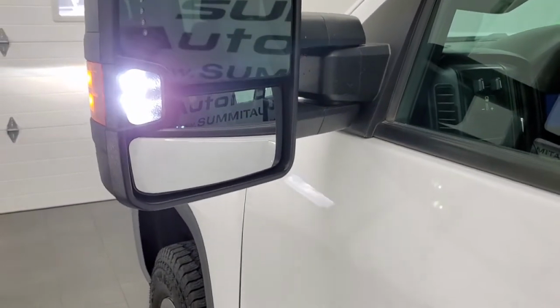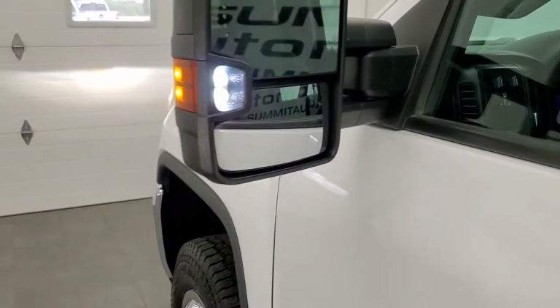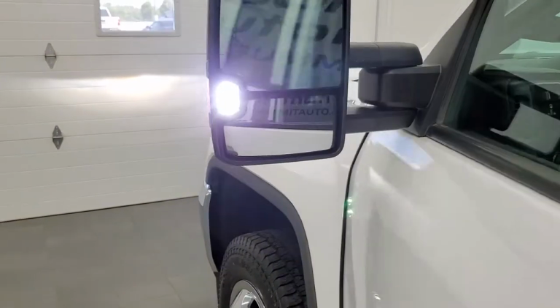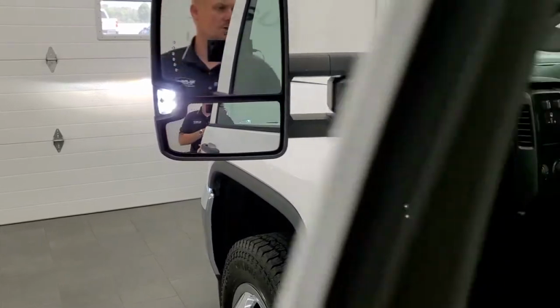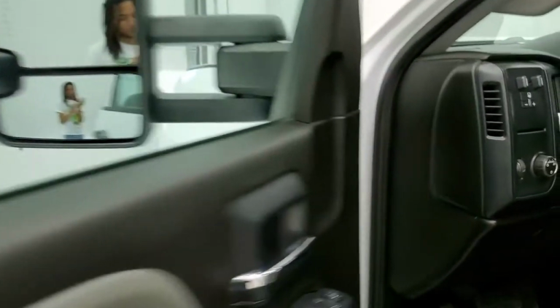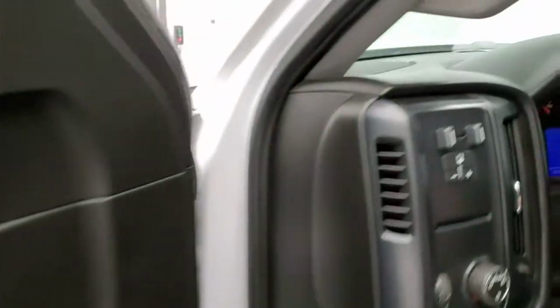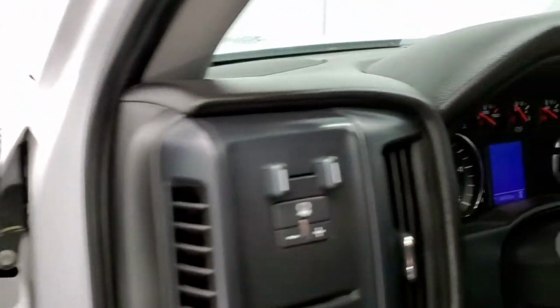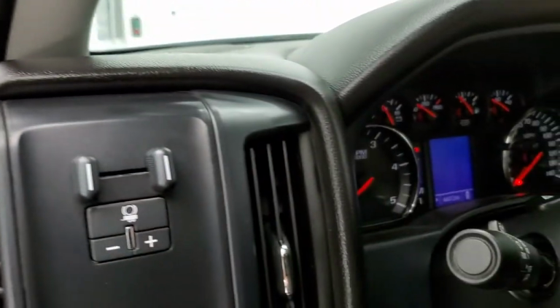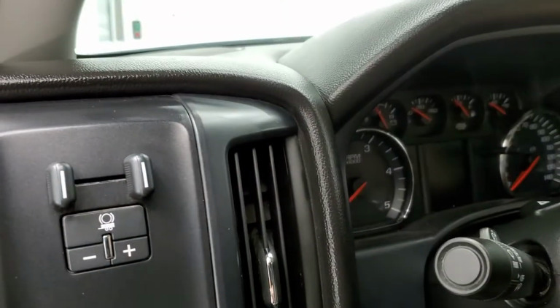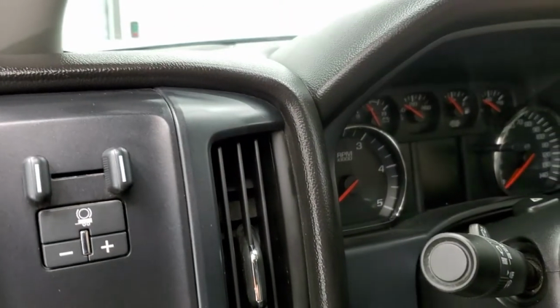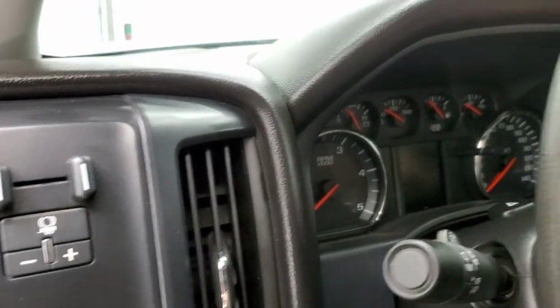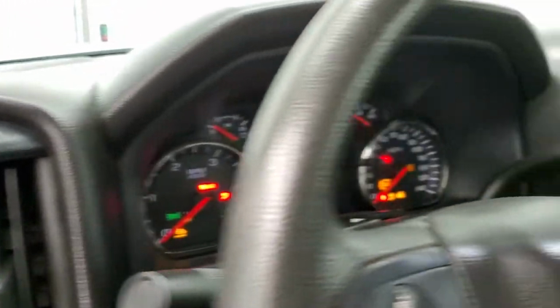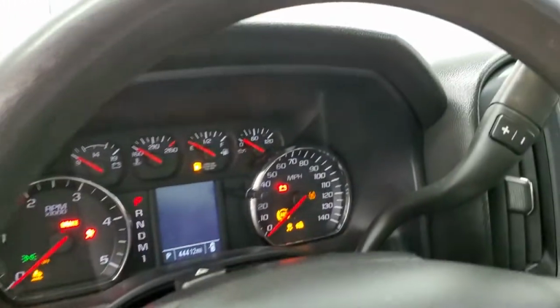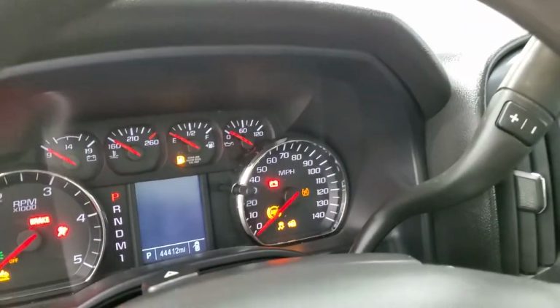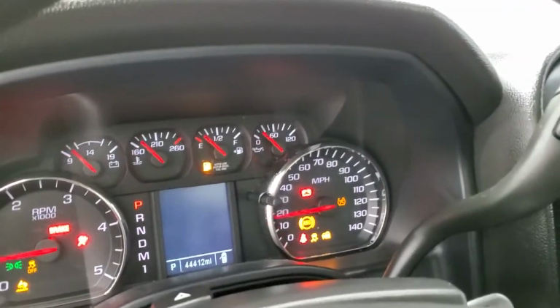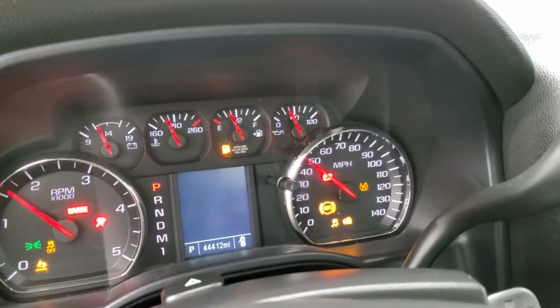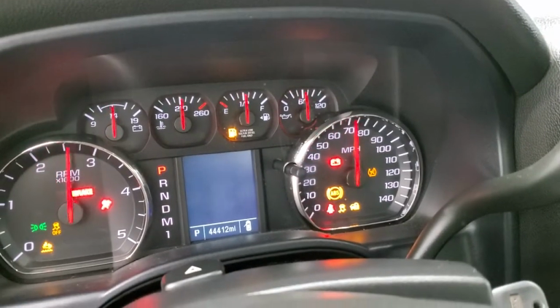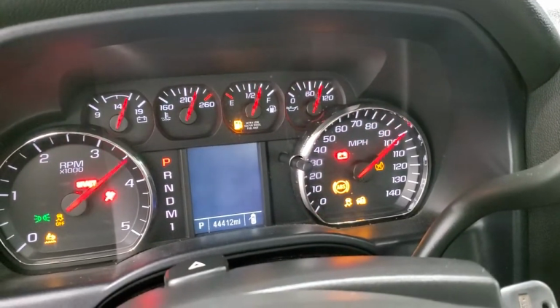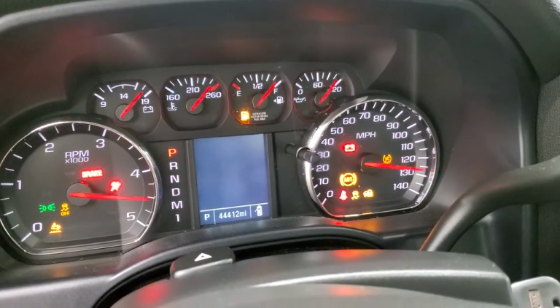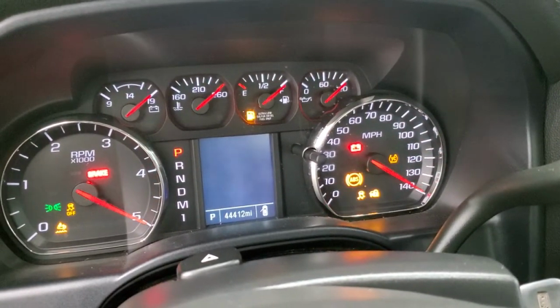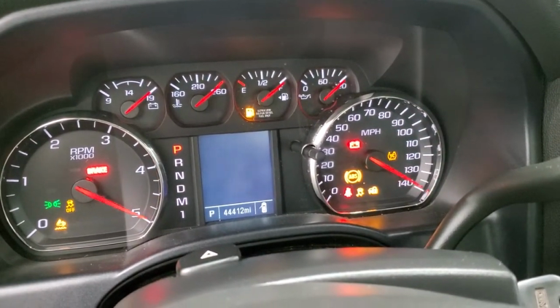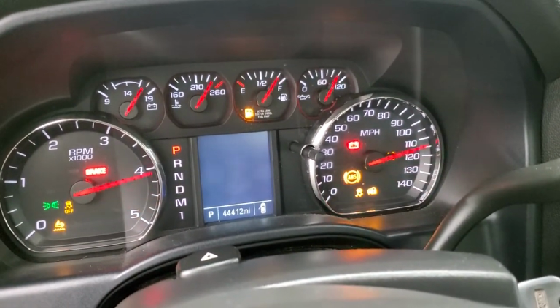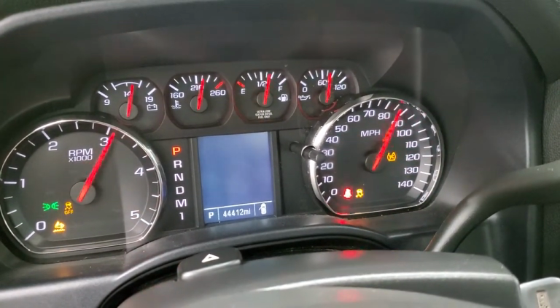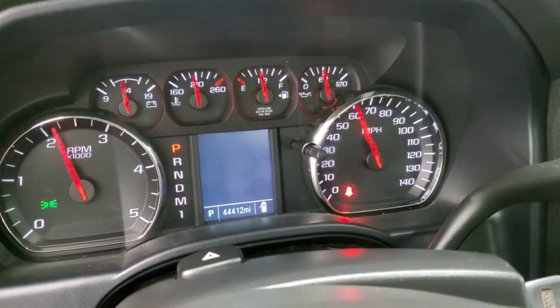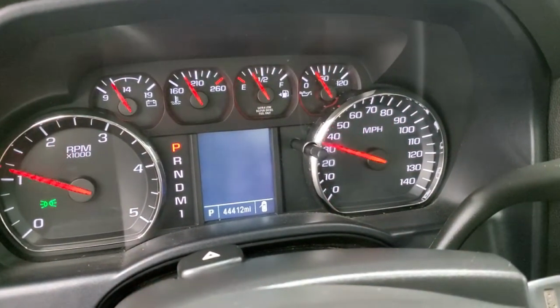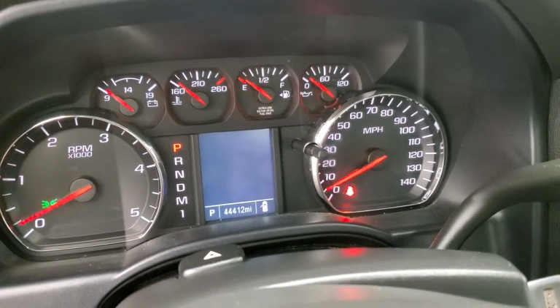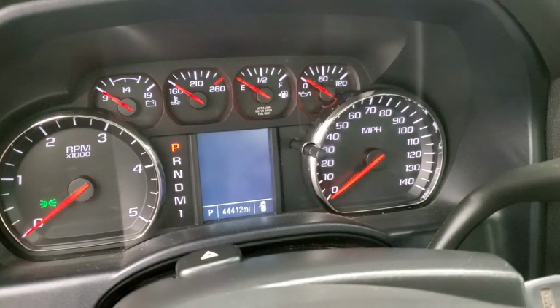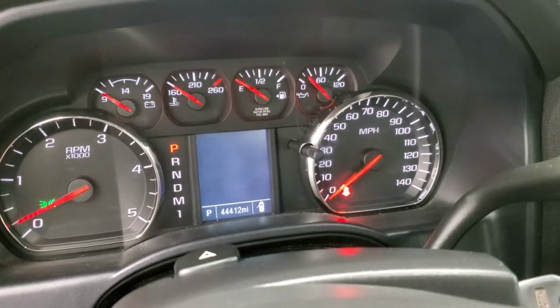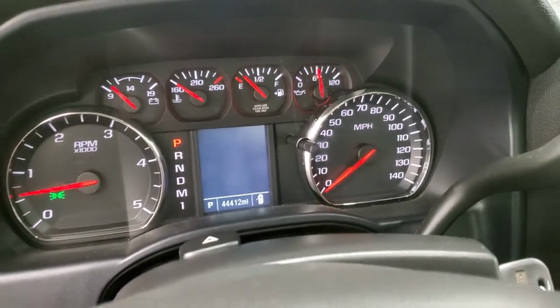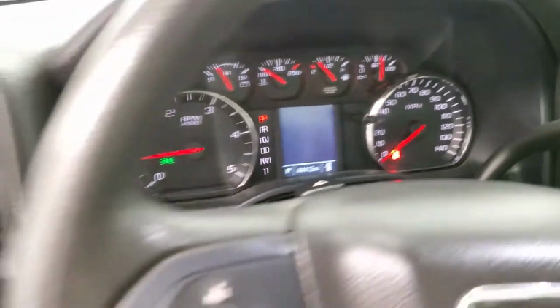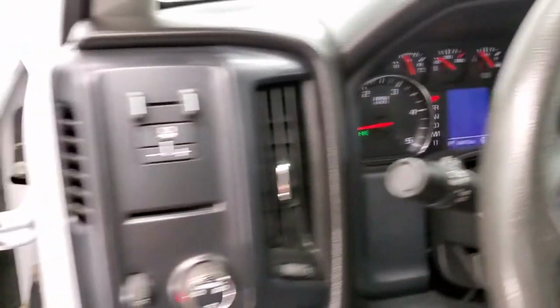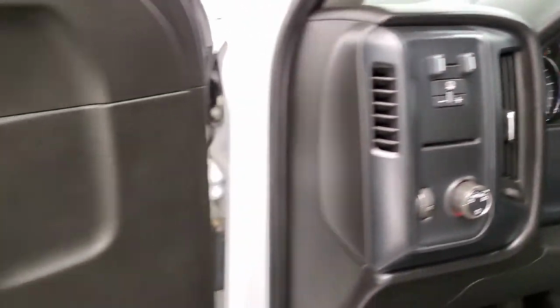We'll start it up and take a quick look under the hood. It starts right up with no check engine lights or anything like that.